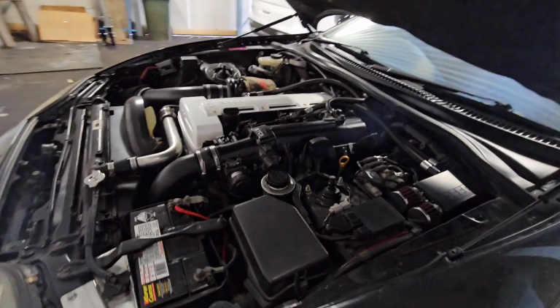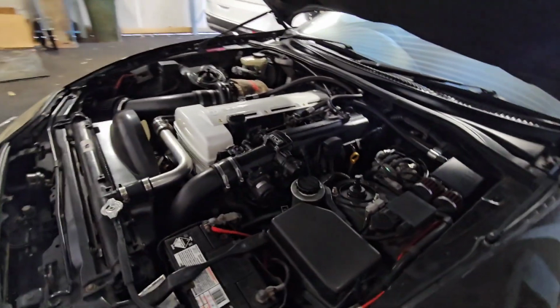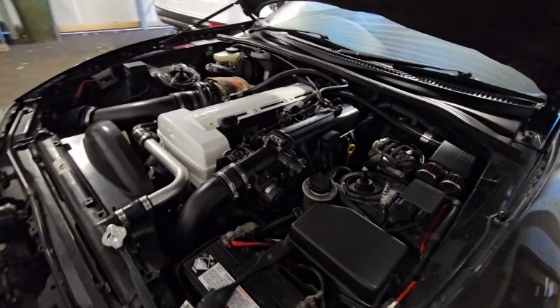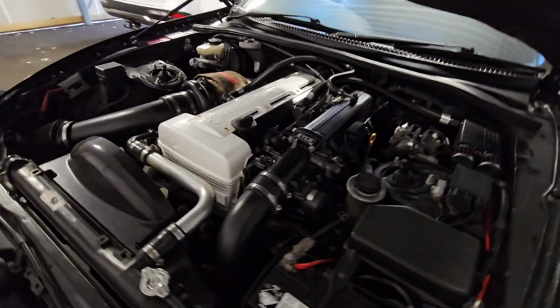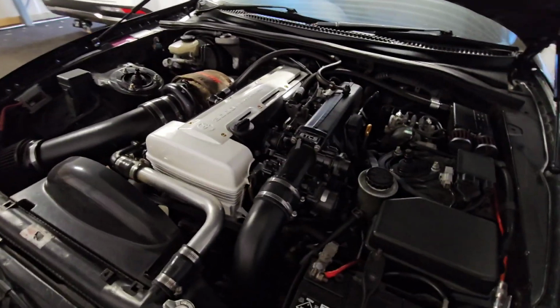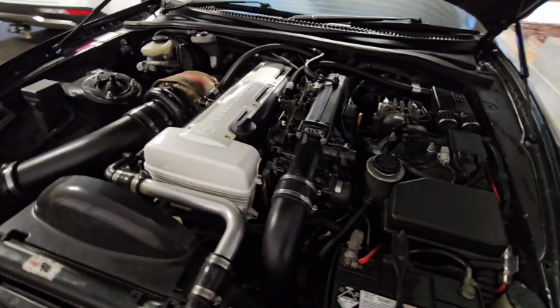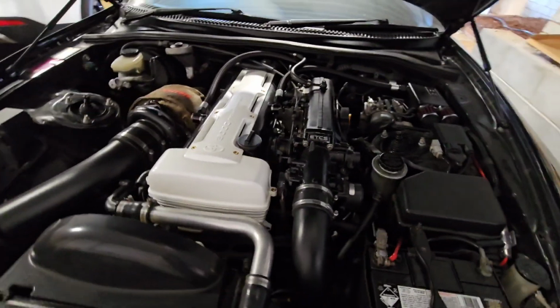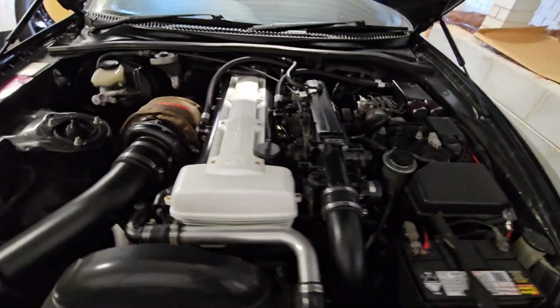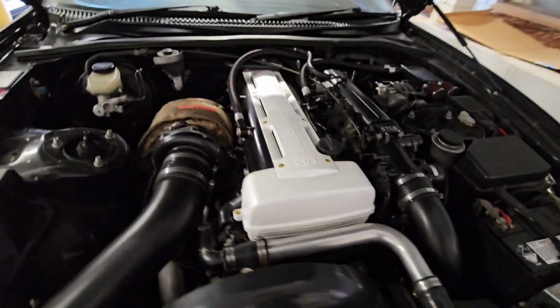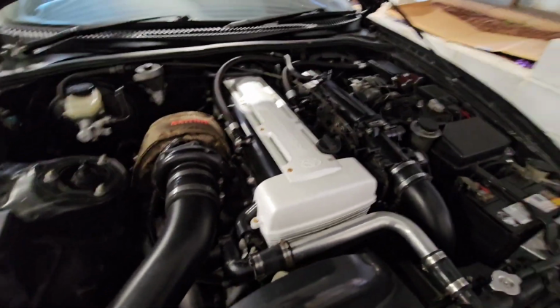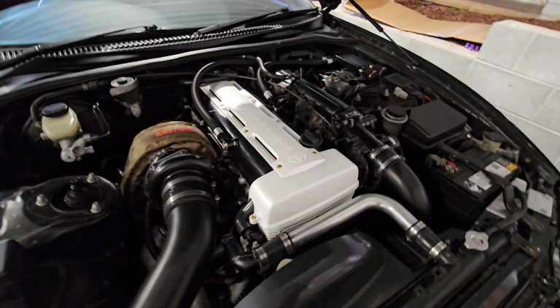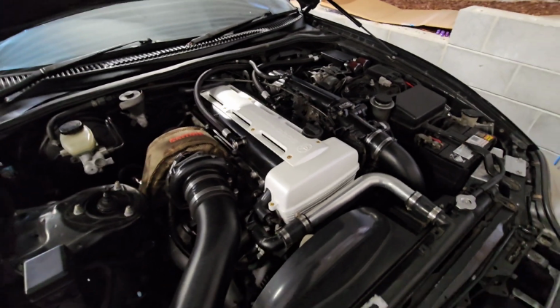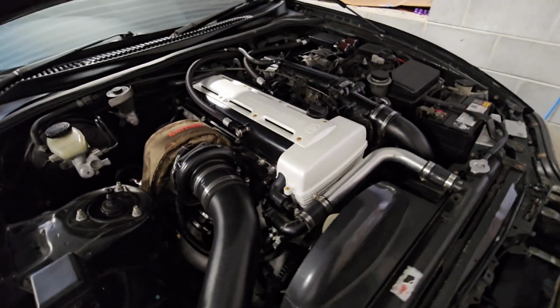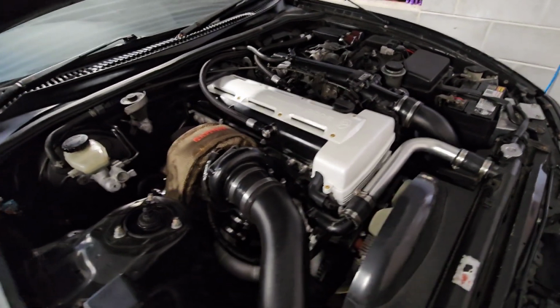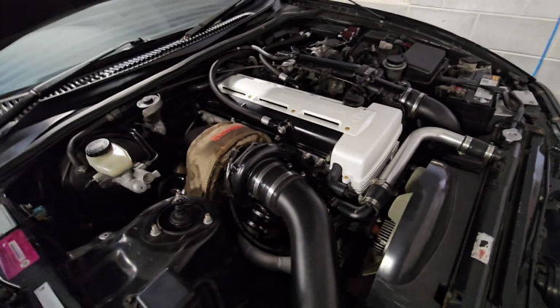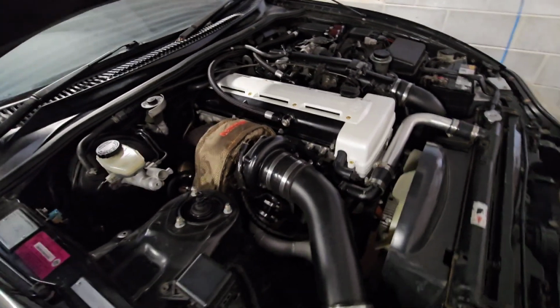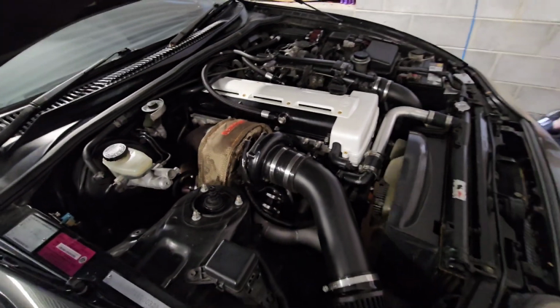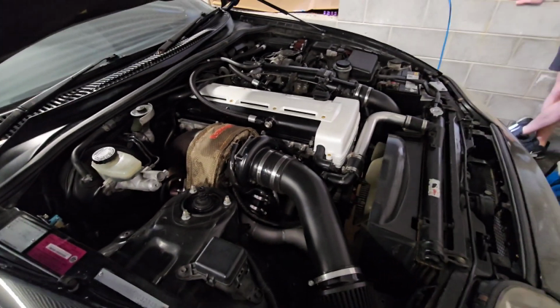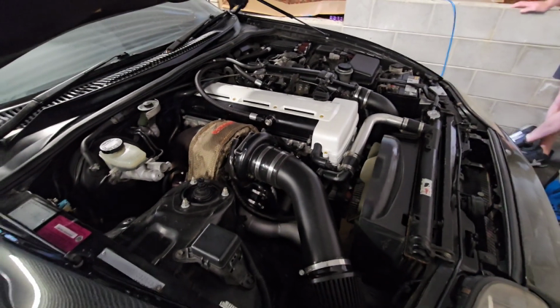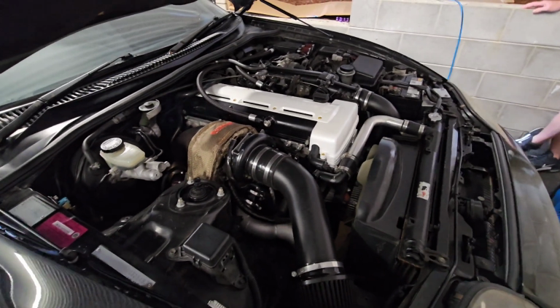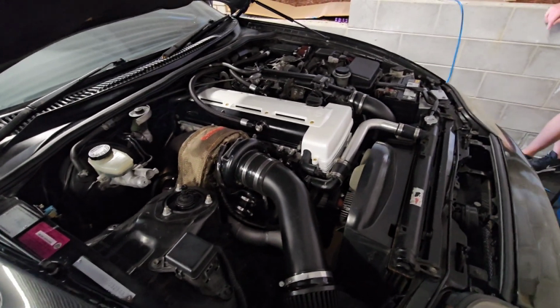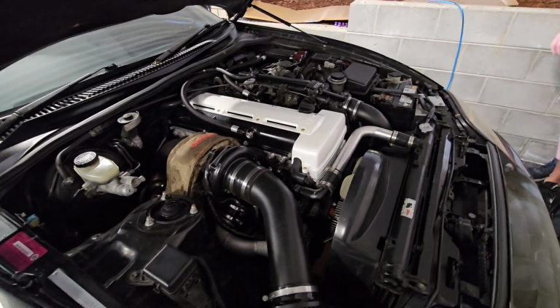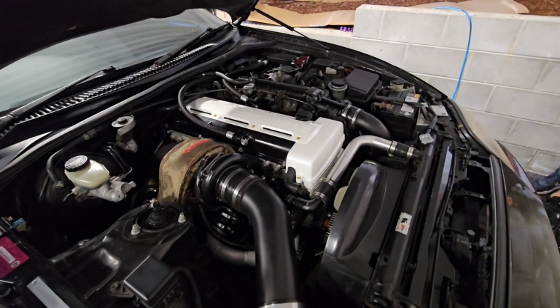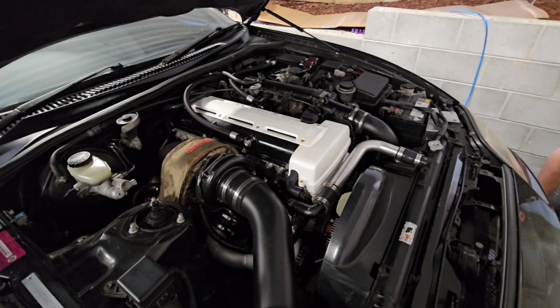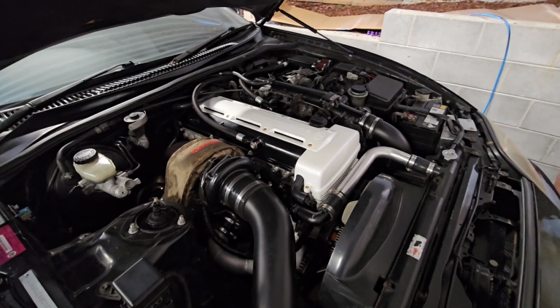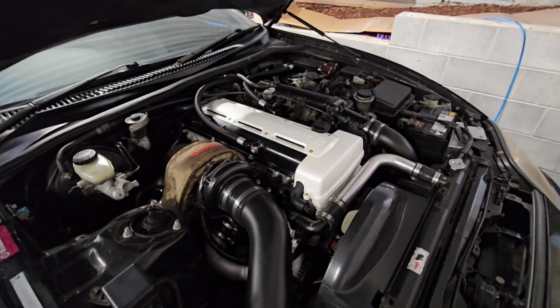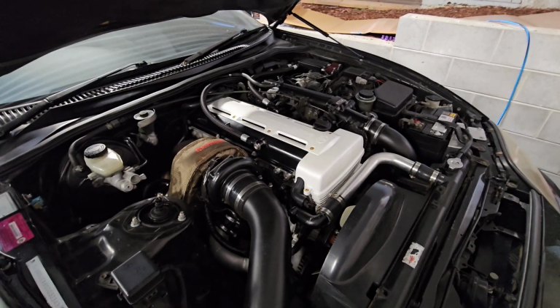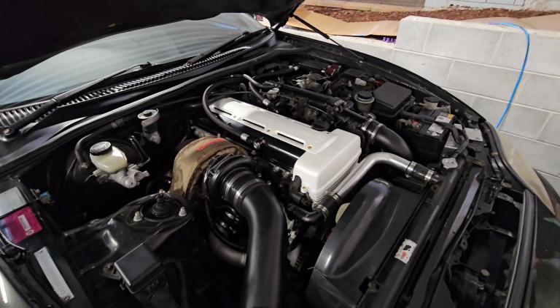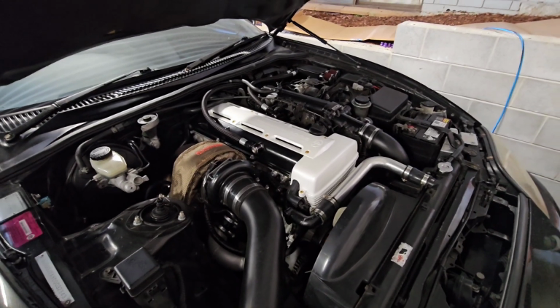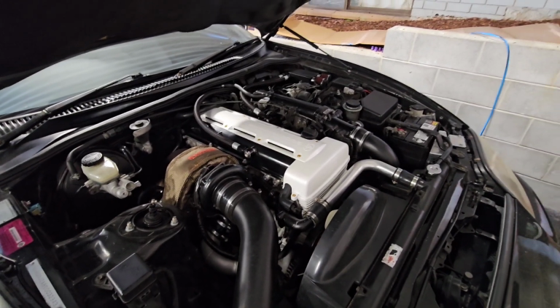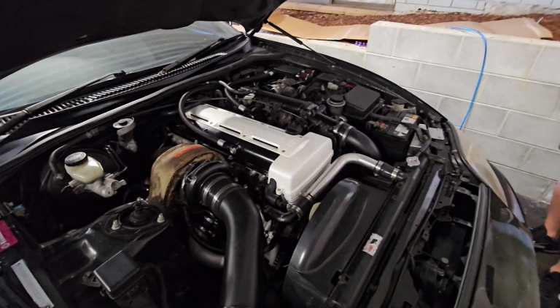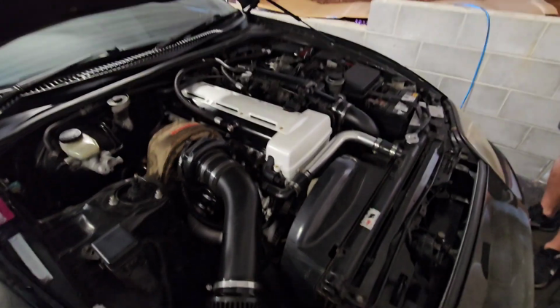Yeah the coil packs were doing that. So next upgrade is probably GDR coil packs and Platinum Racing Products setup. Yeah GDR coil packs — I reckon they look like they go.